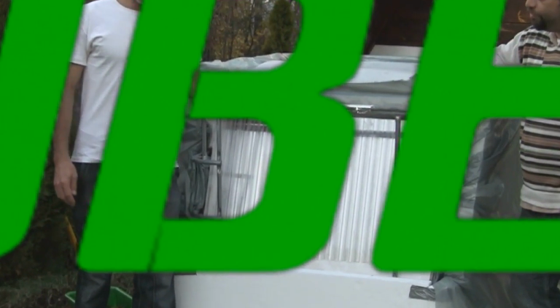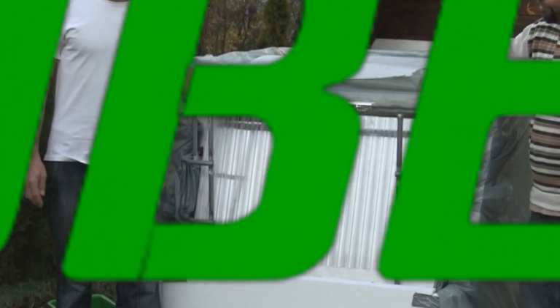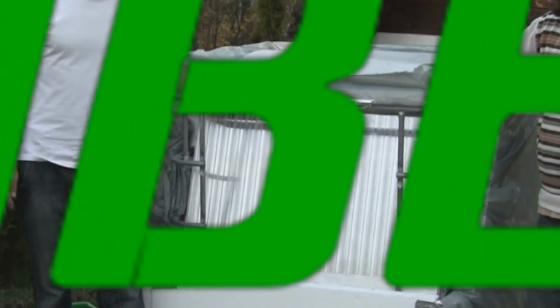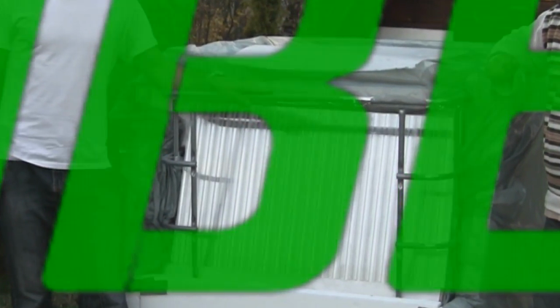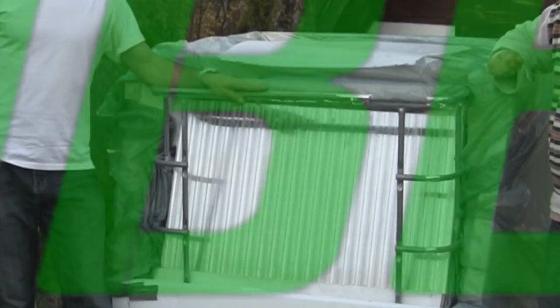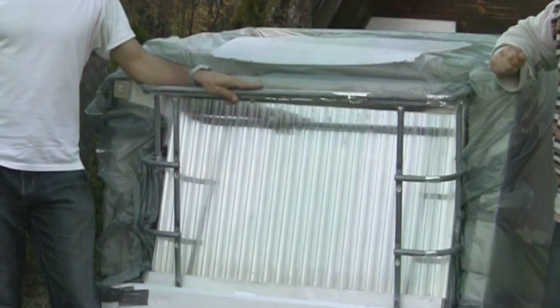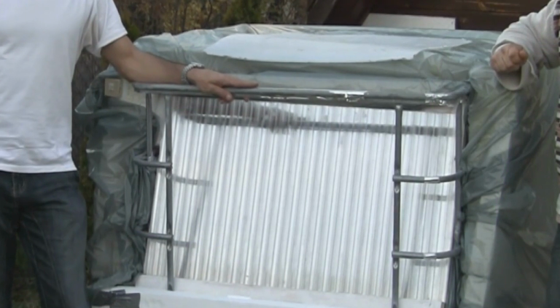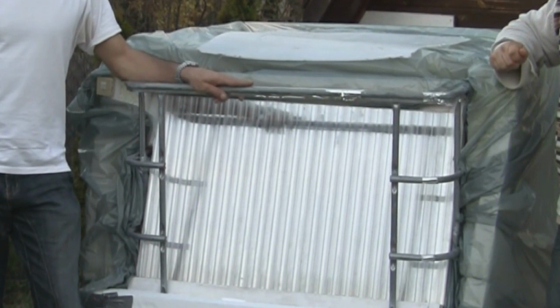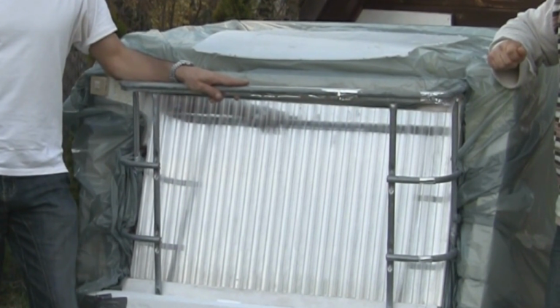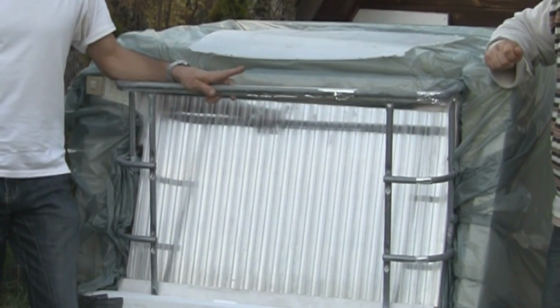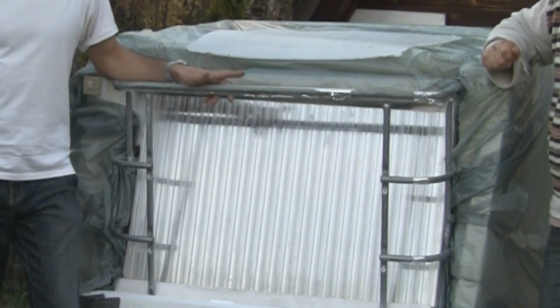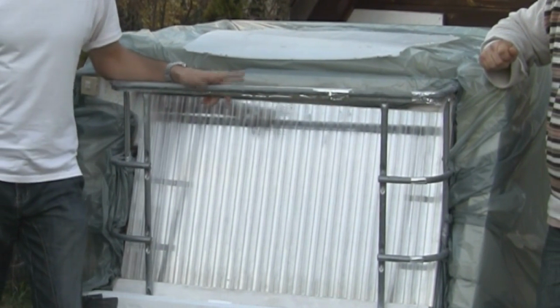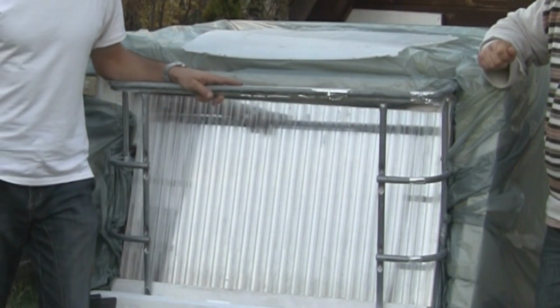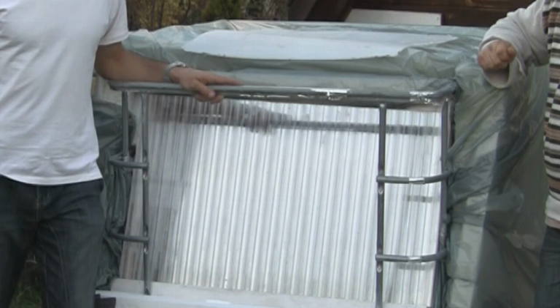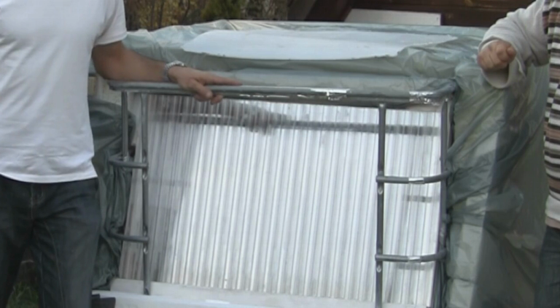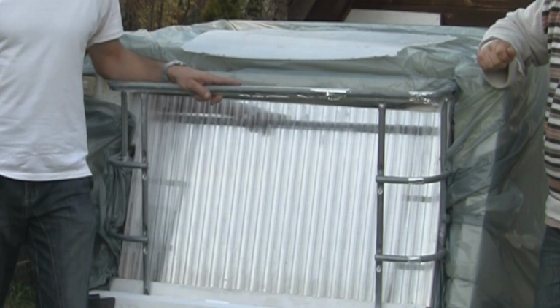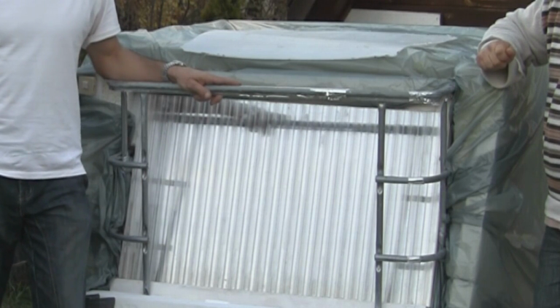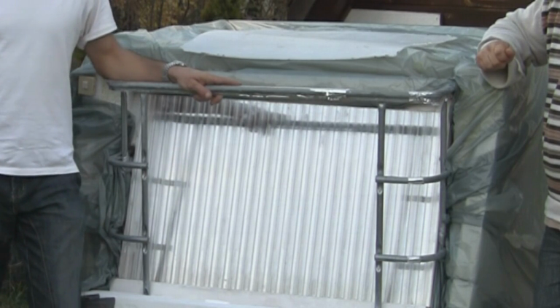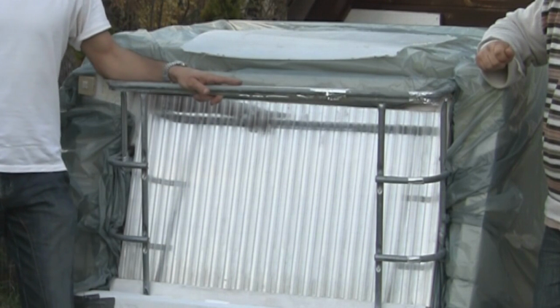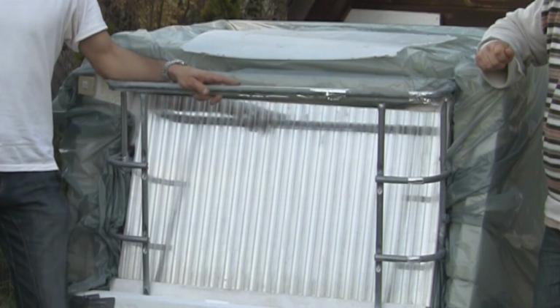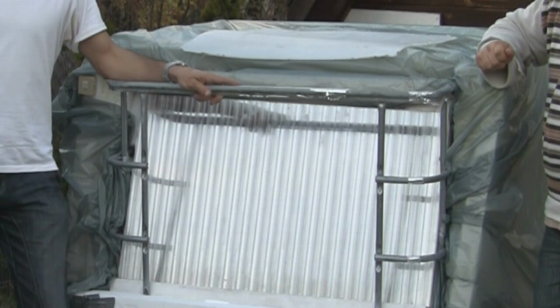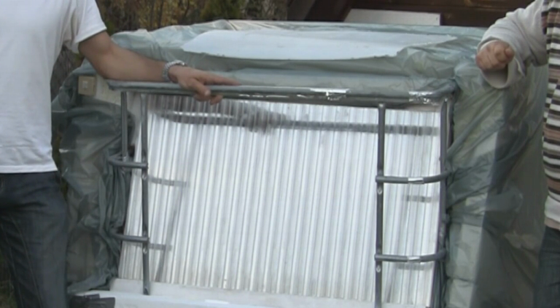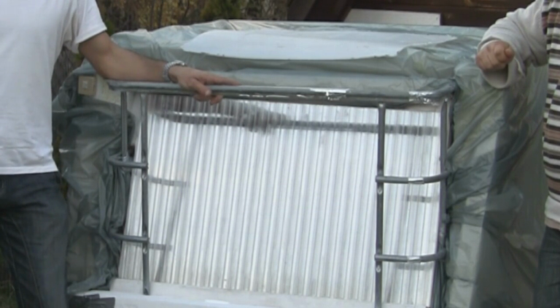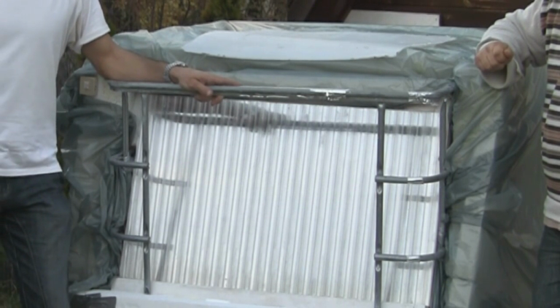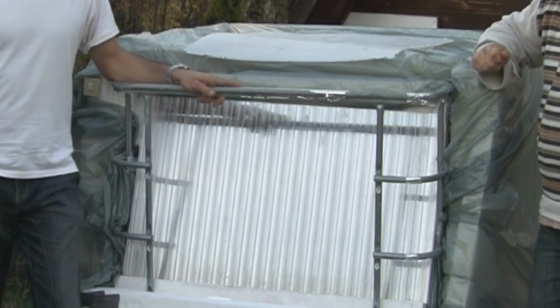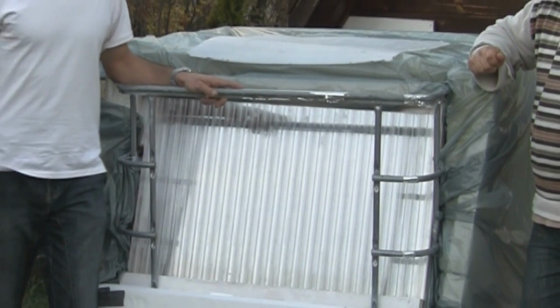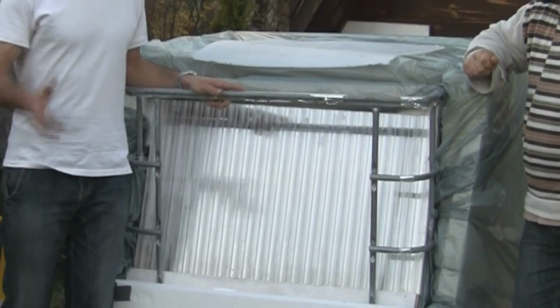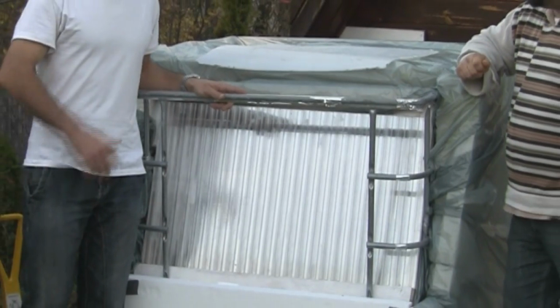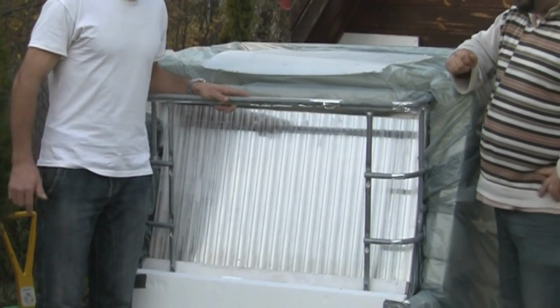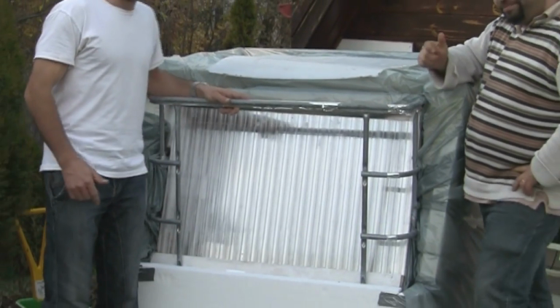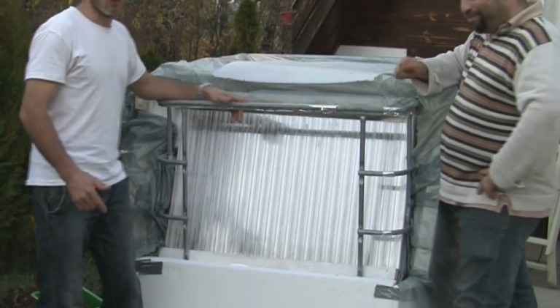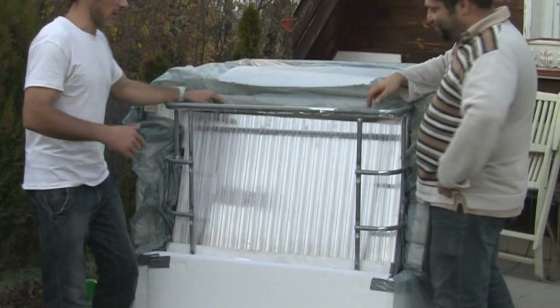This is part of an experiment where we're gonna see how such an installation works throughout the winter under the continental climate. Let's see what's inside.